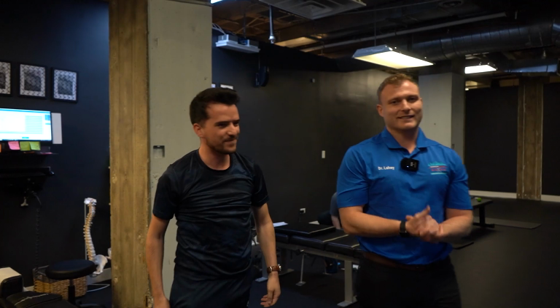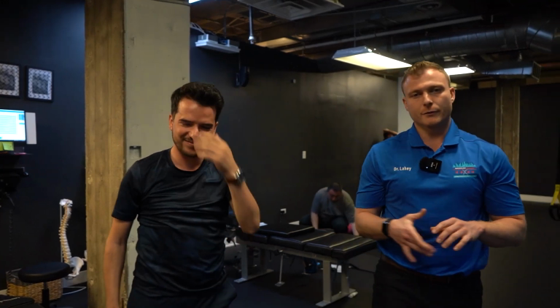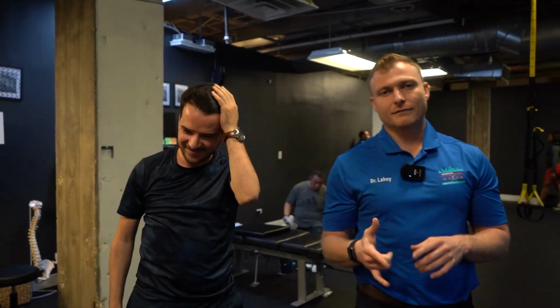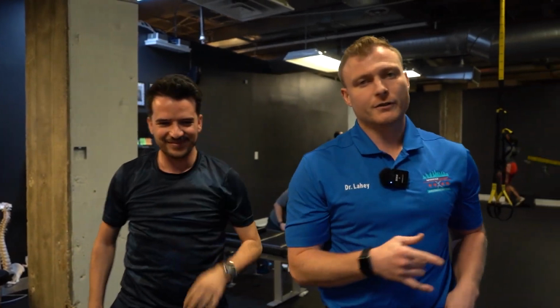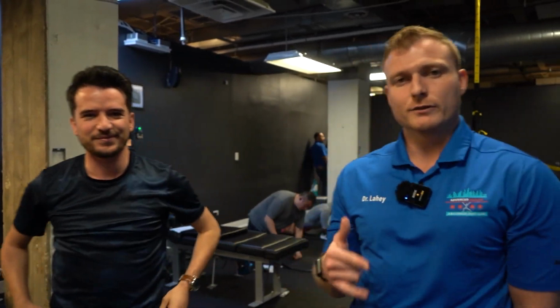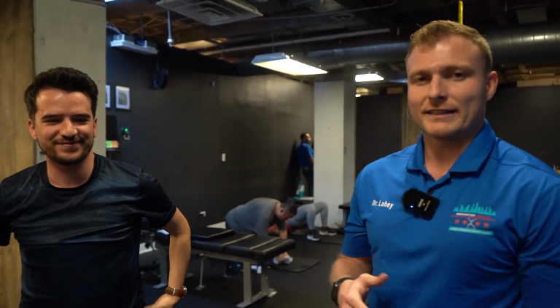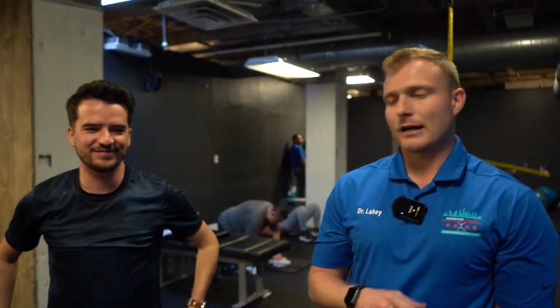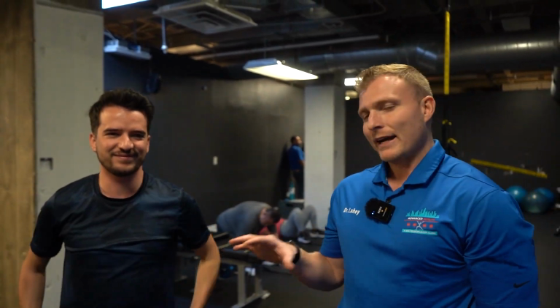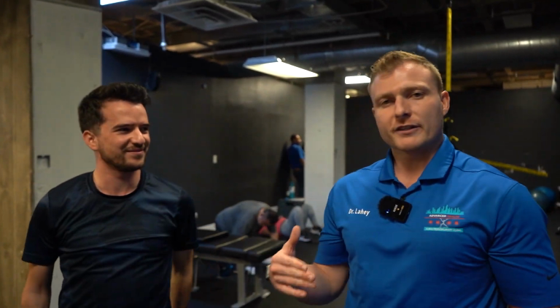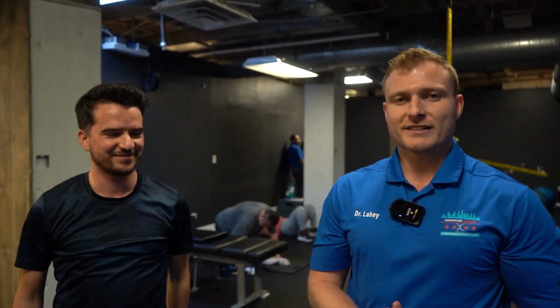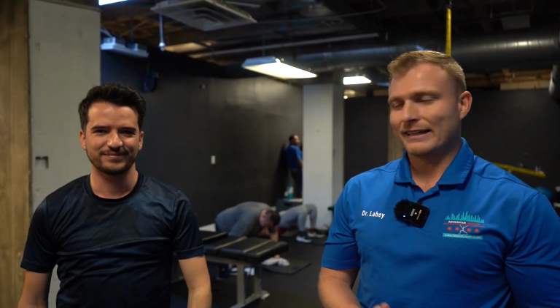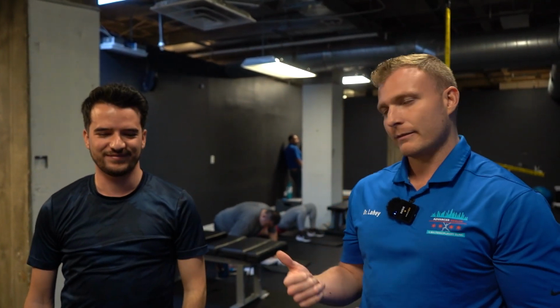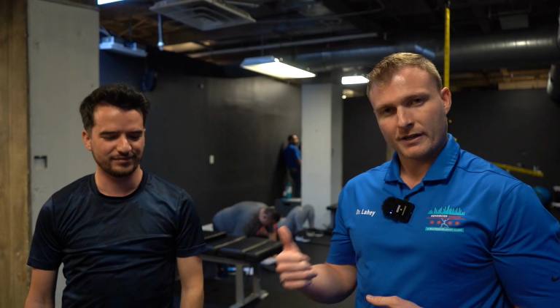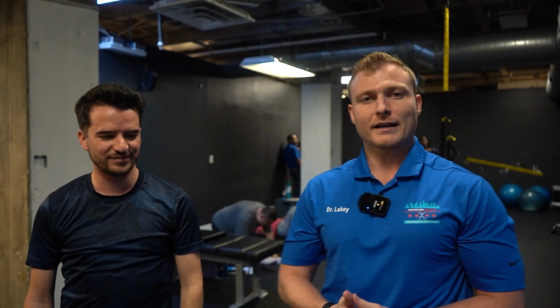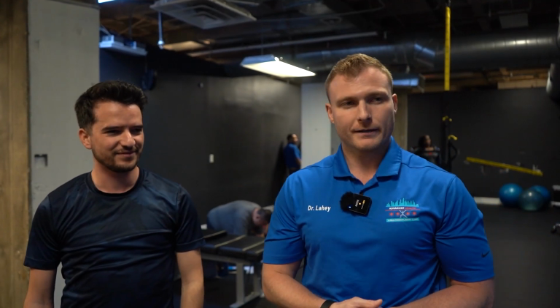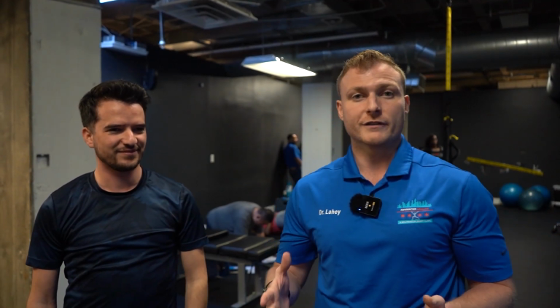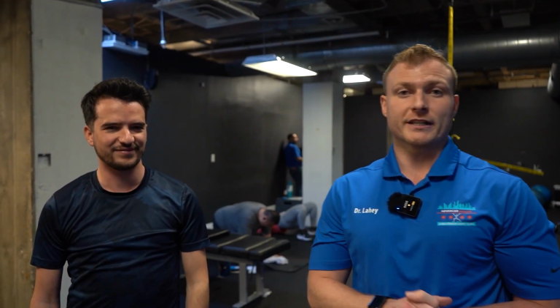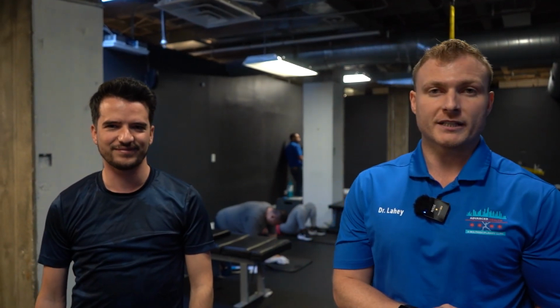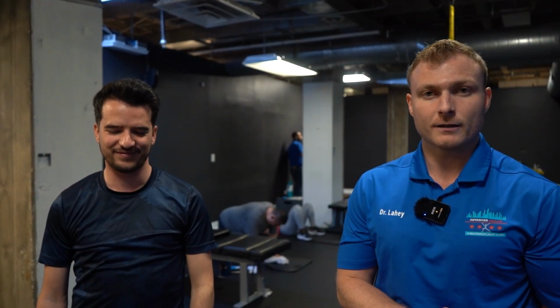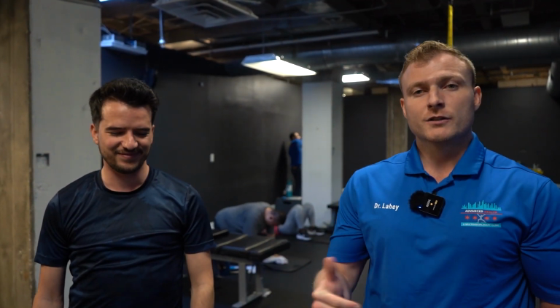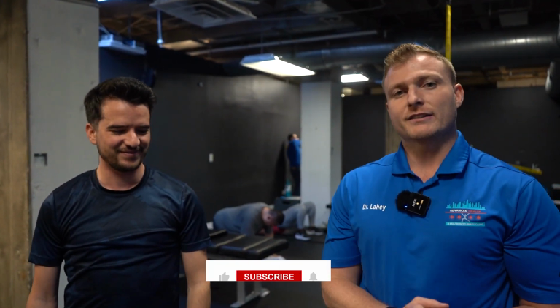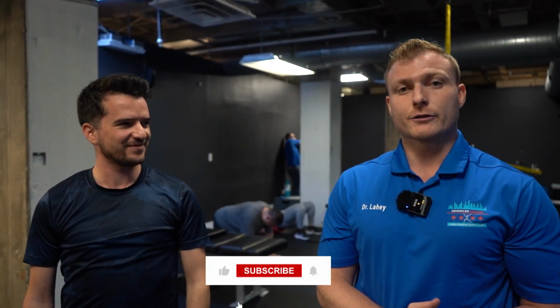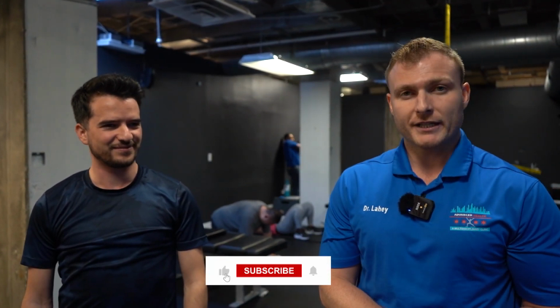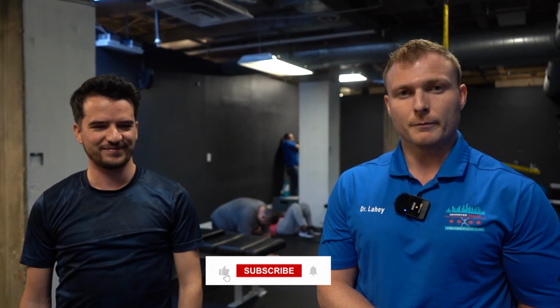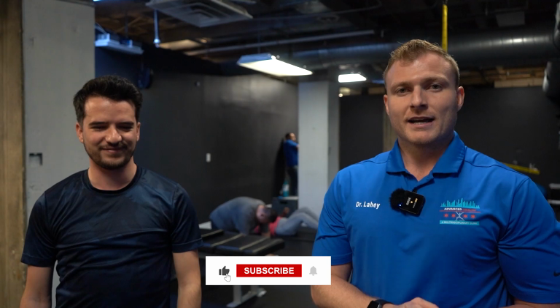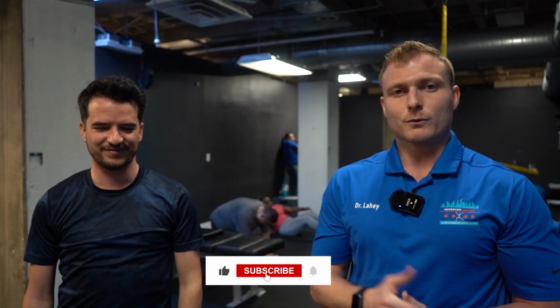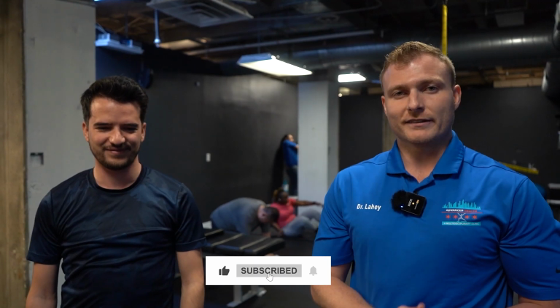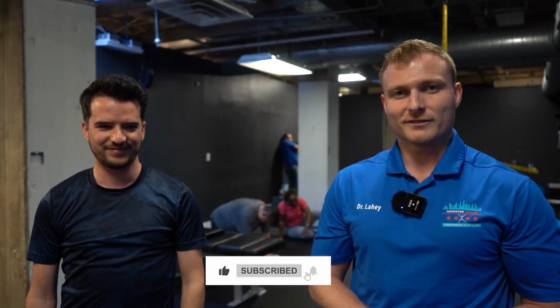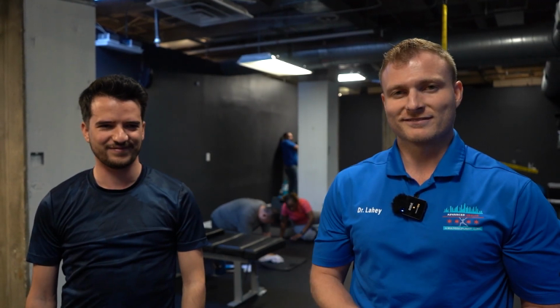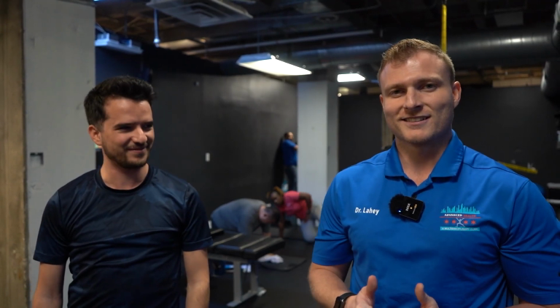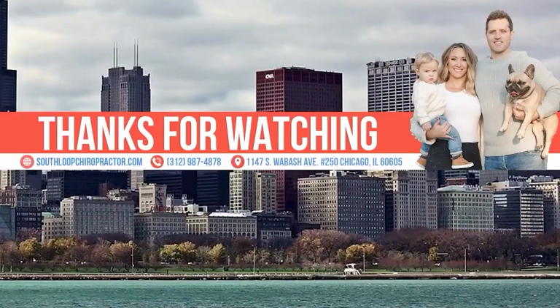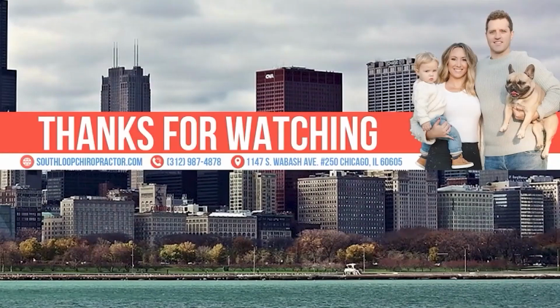All right, guys. If you liked that video, don't forget to like and subscribe. And if you're experiencing any of the symptoms Ferhat has been, or if you just want to get your spine checked out, don't forget to schedule a new patient appointment. We'll see you on the next one. Thank you.